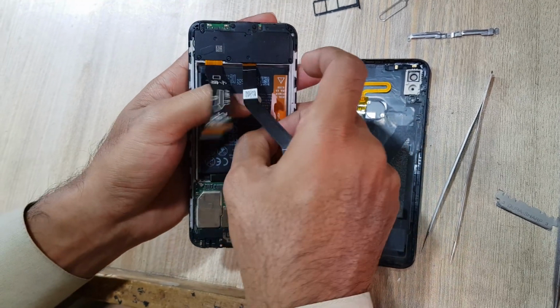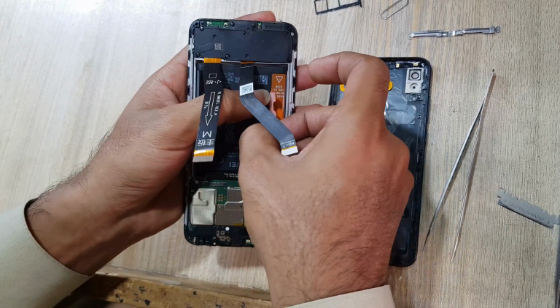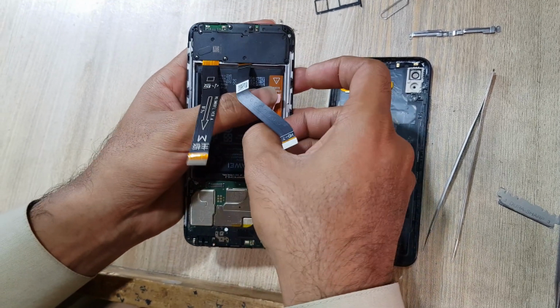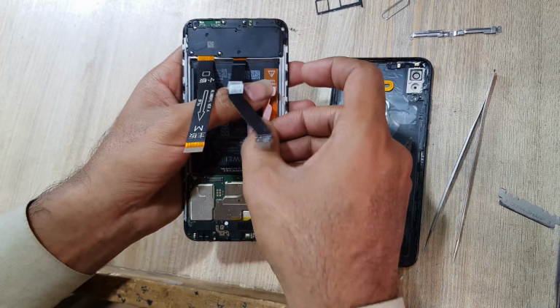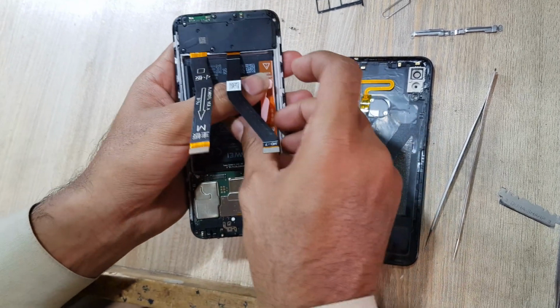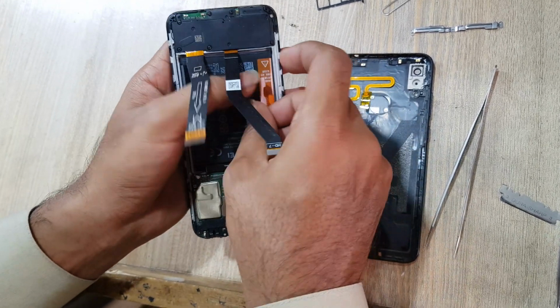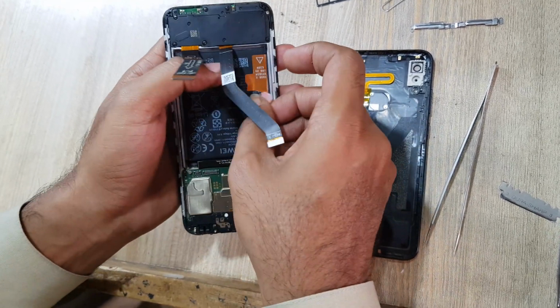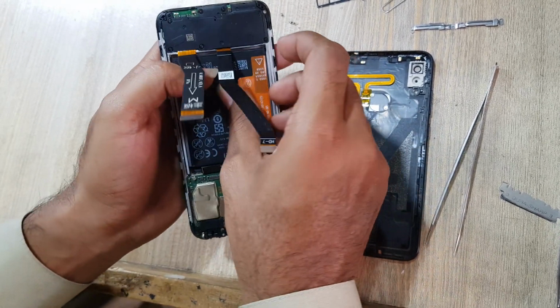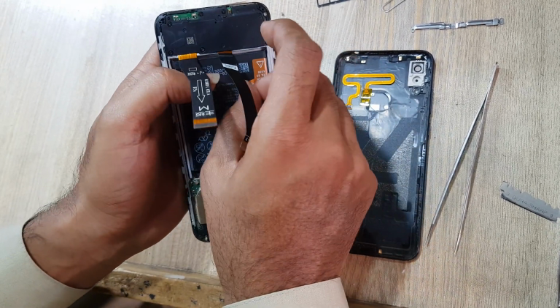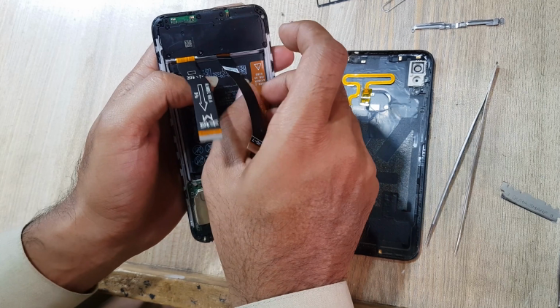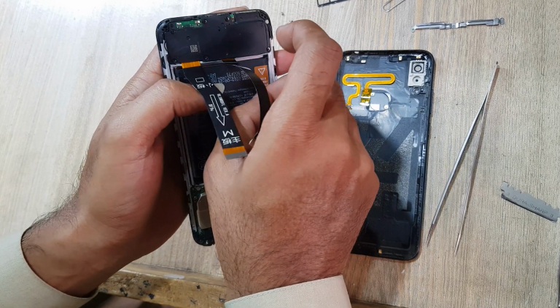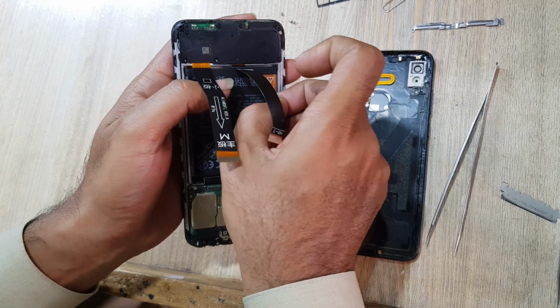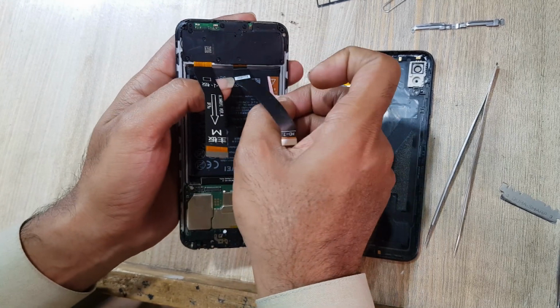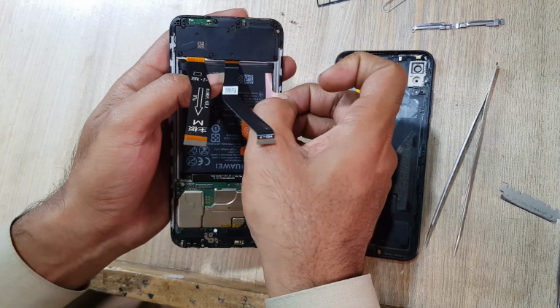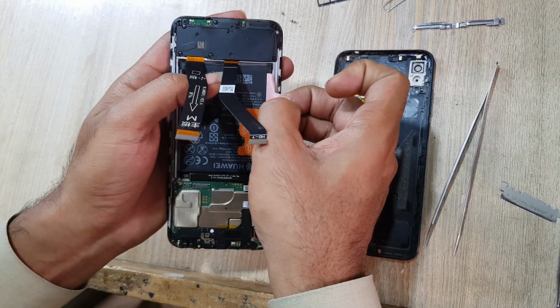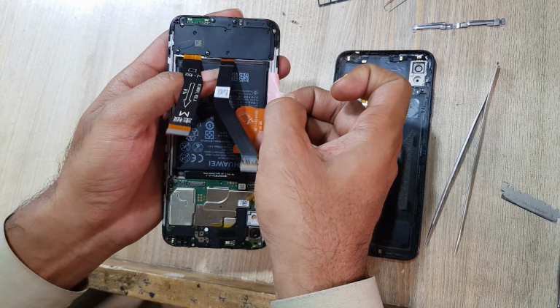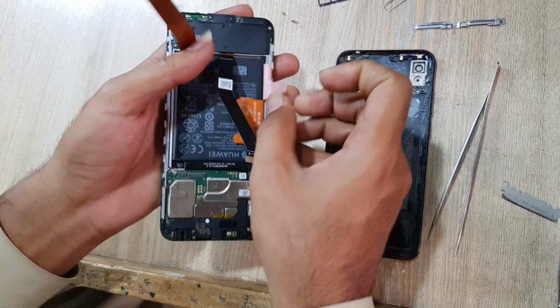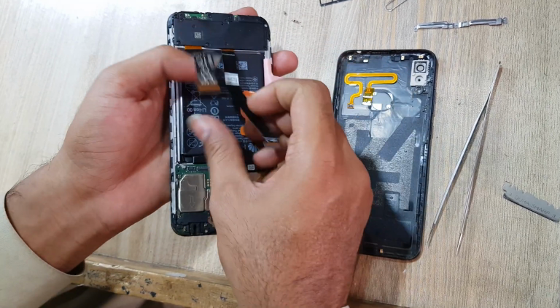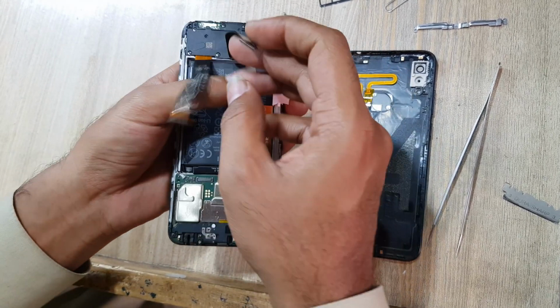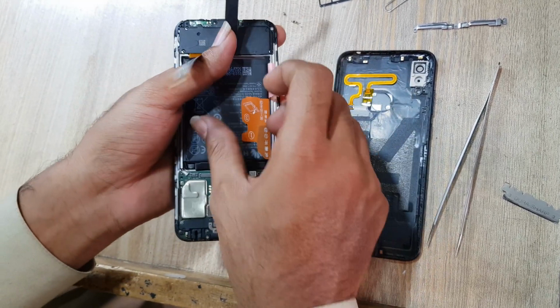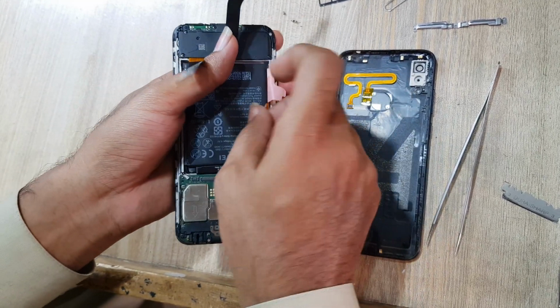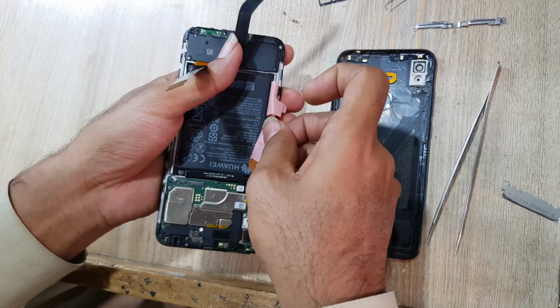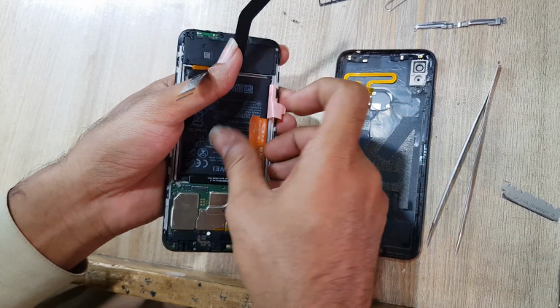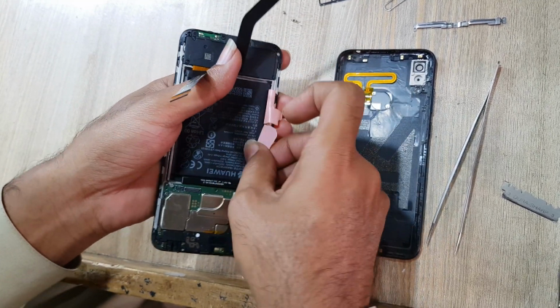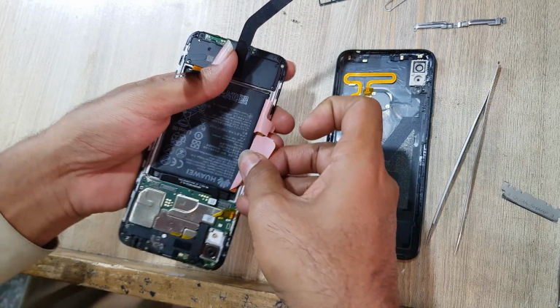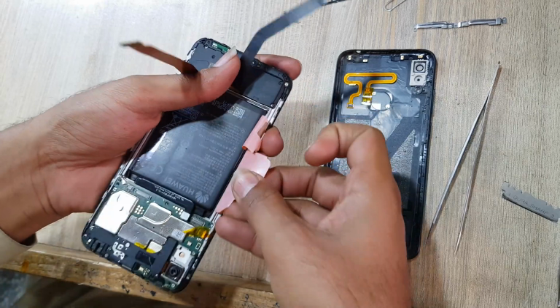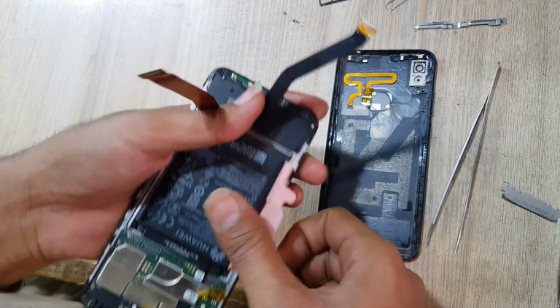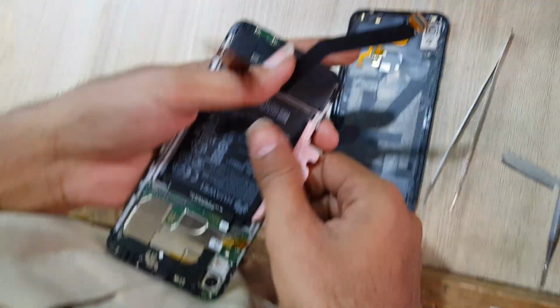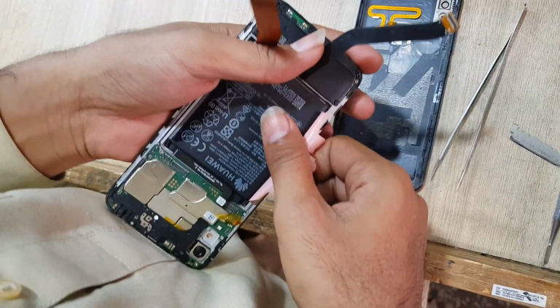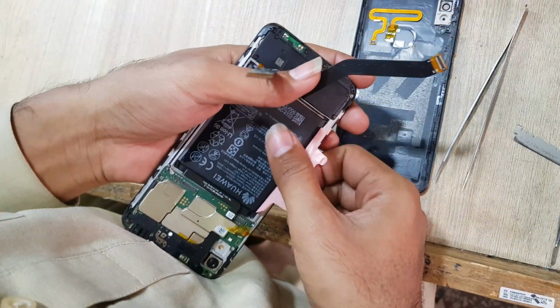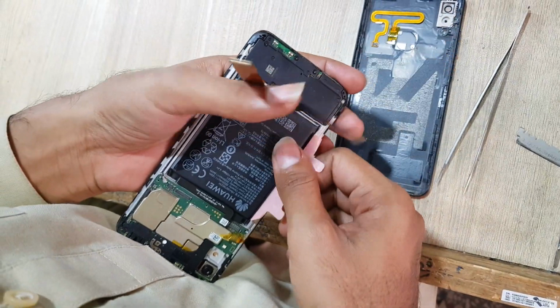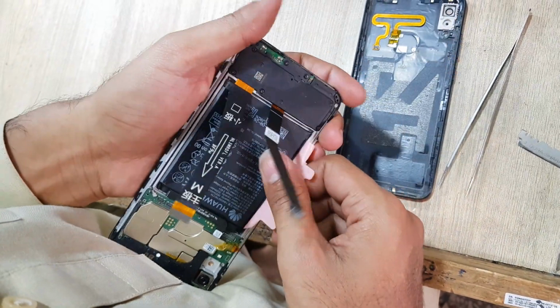Remove it. The battery can be removed by the pull-out tape.